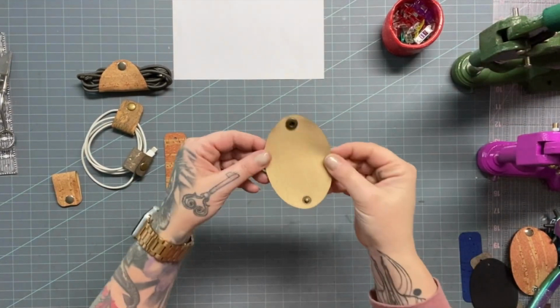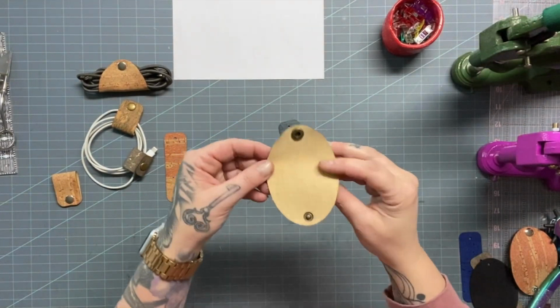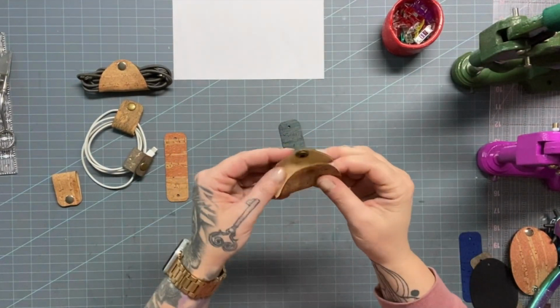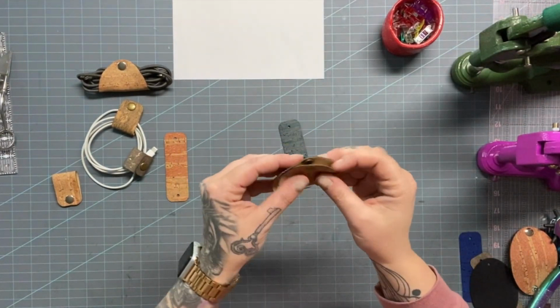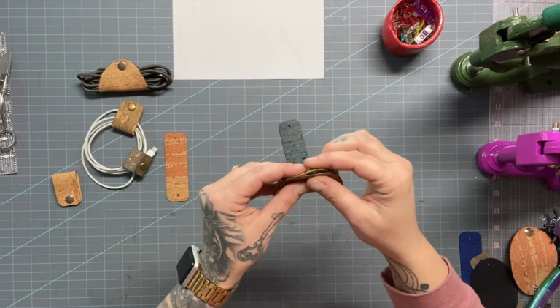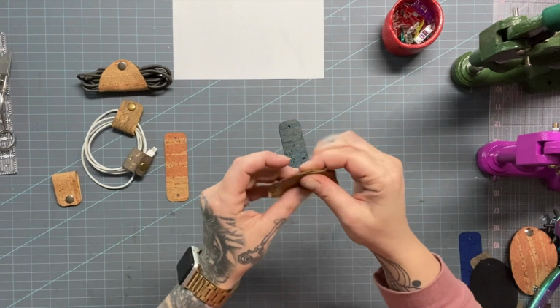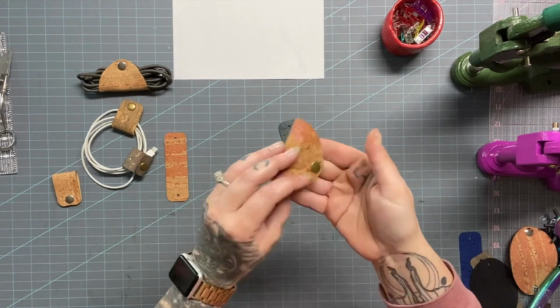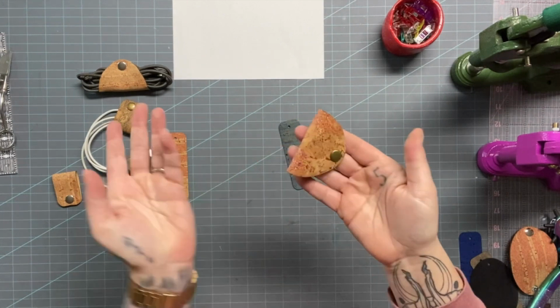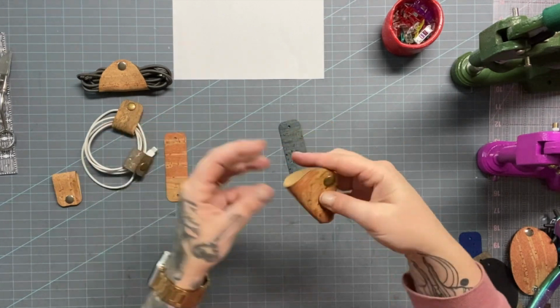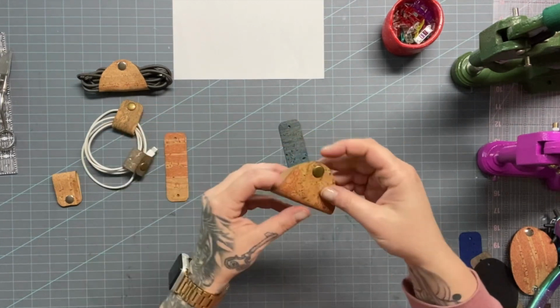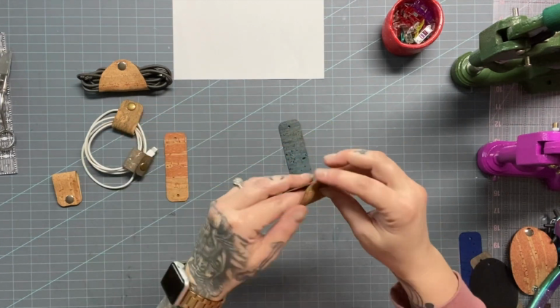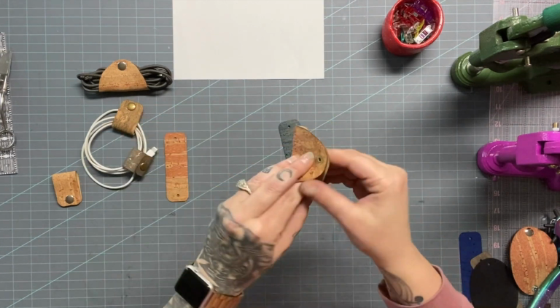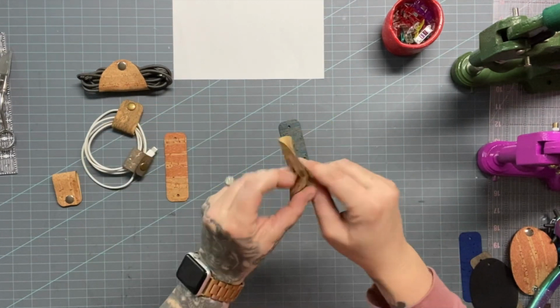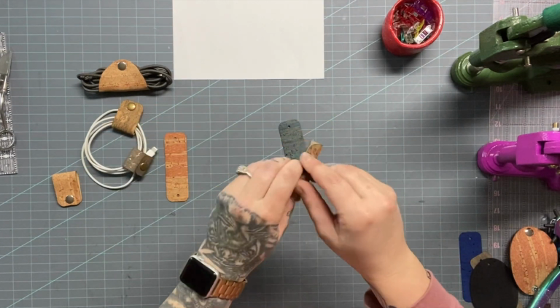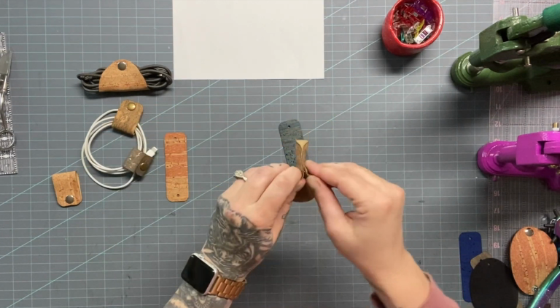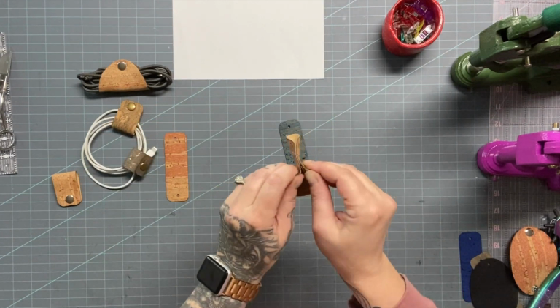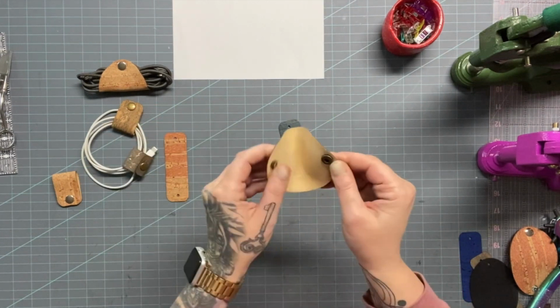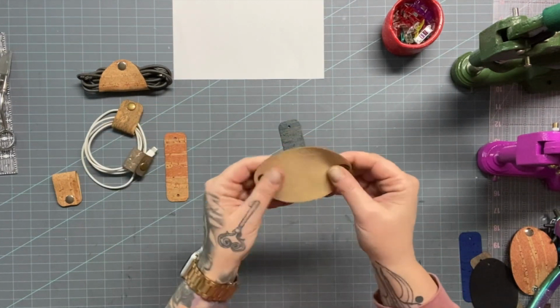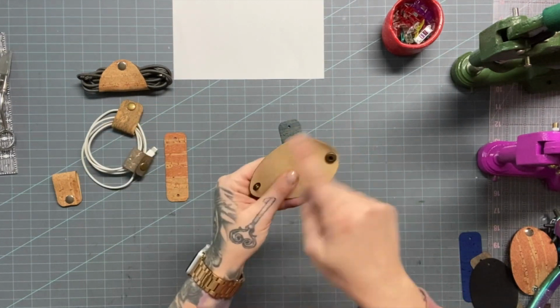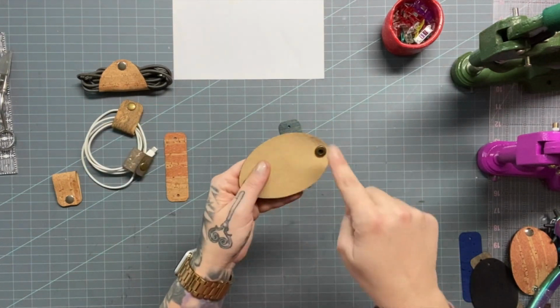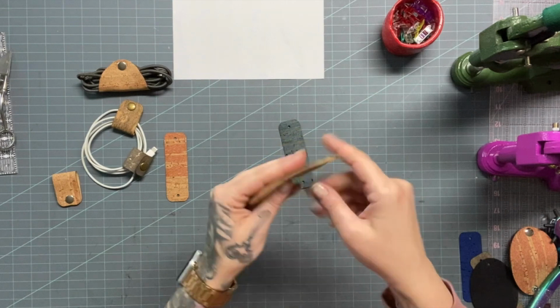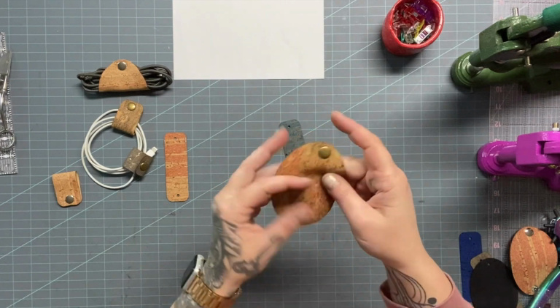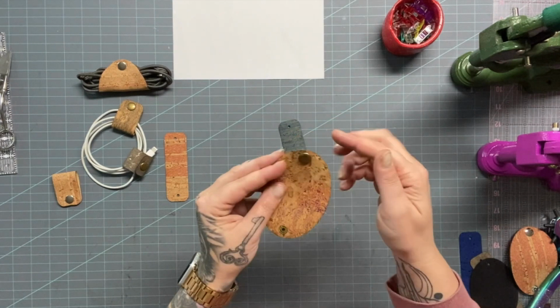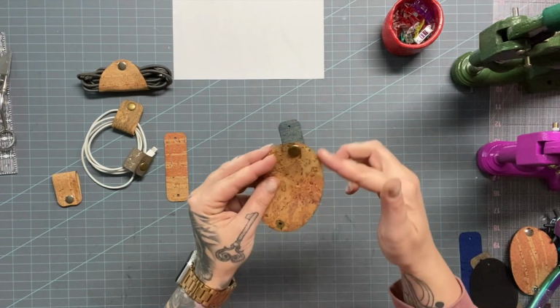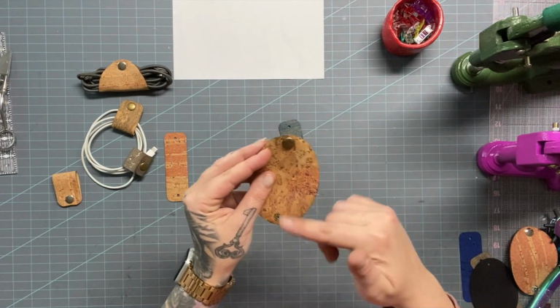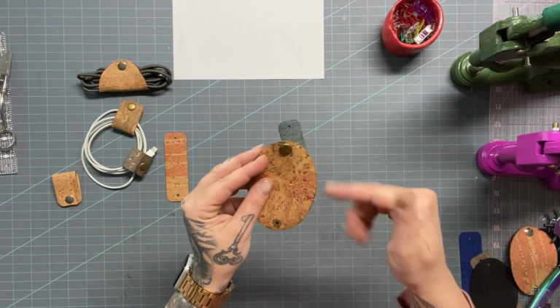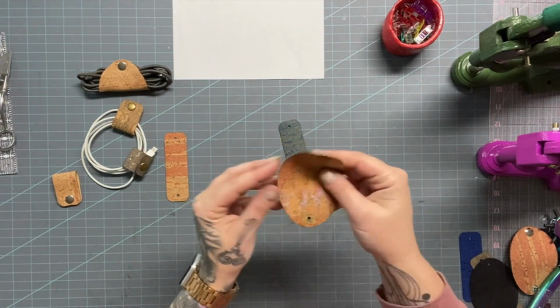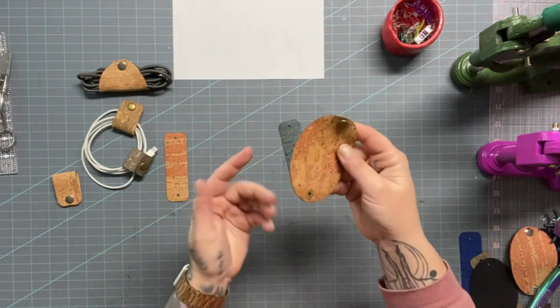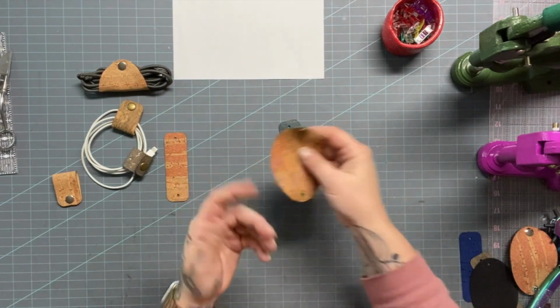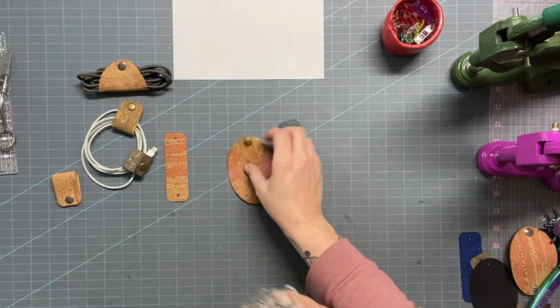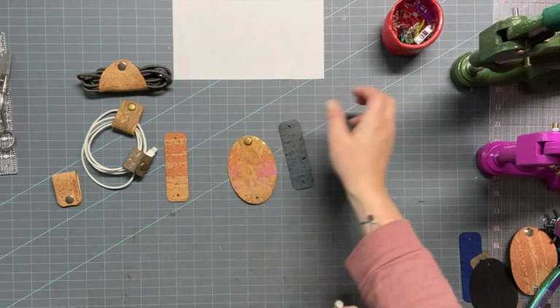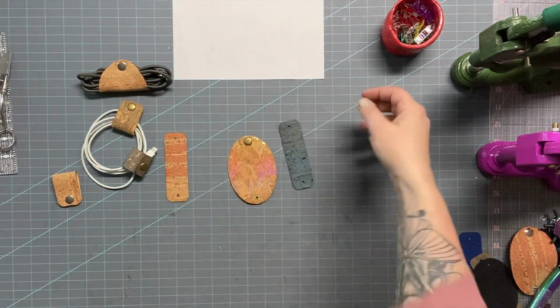And just like that, you're done. If you want to, you can add glue or an edge coat, paint the edges — that's totally up to you.